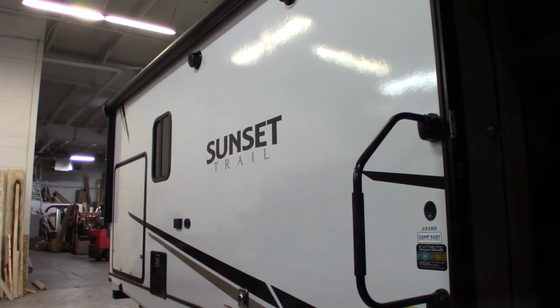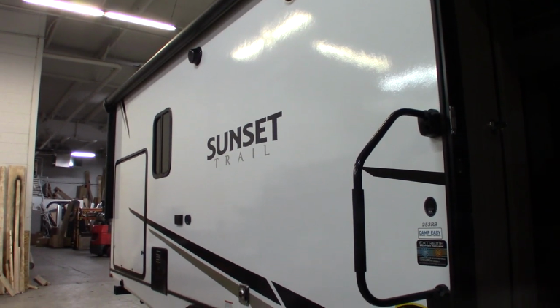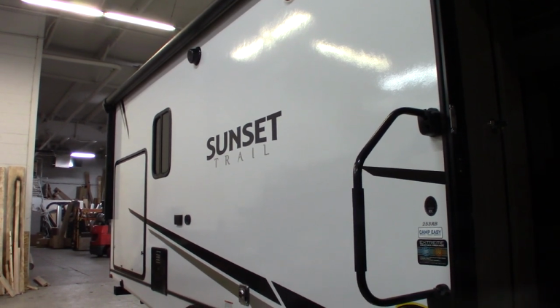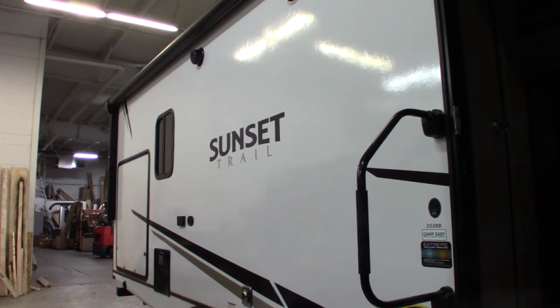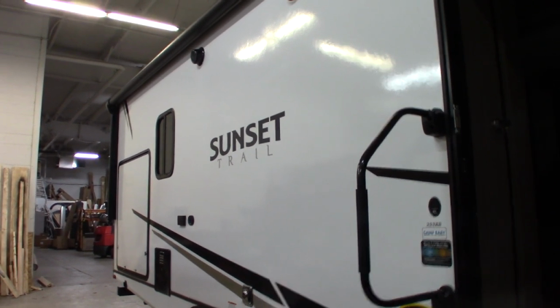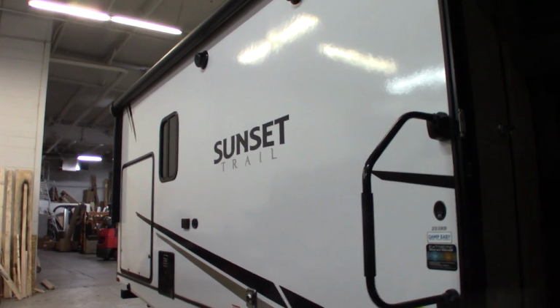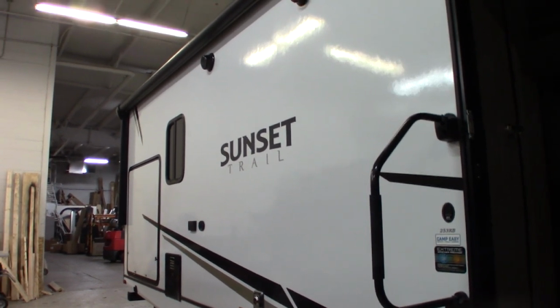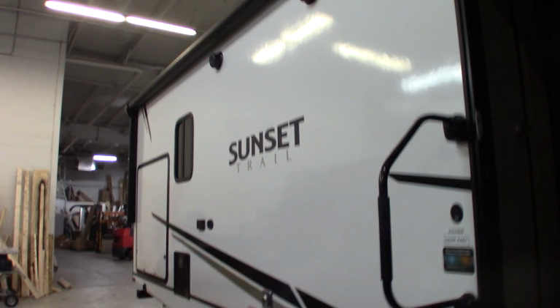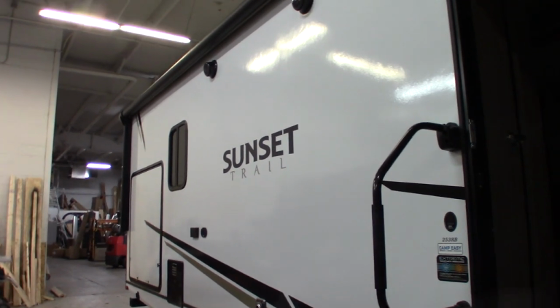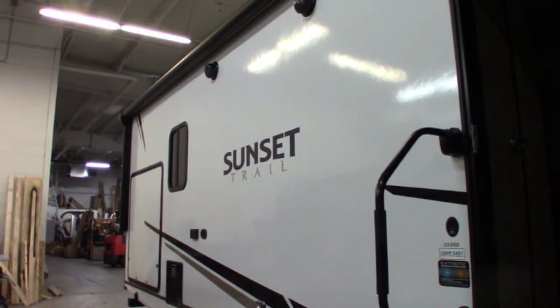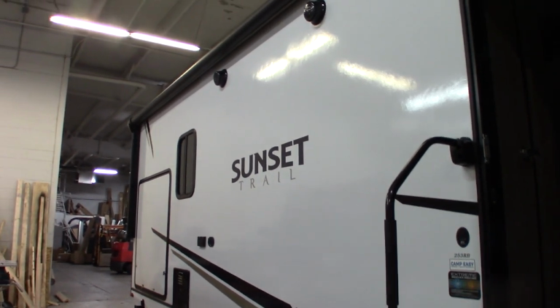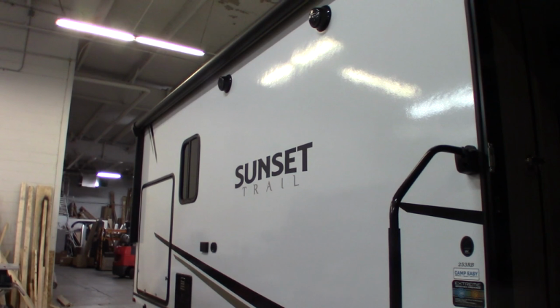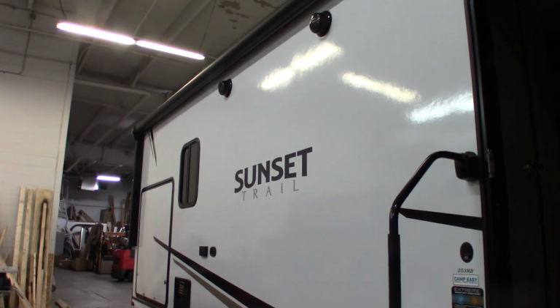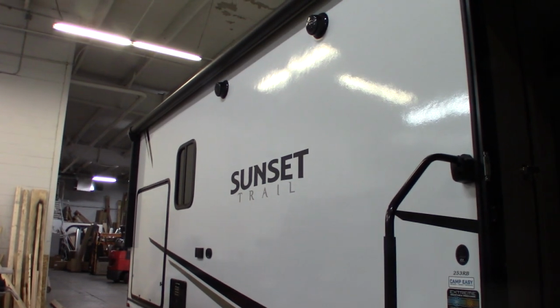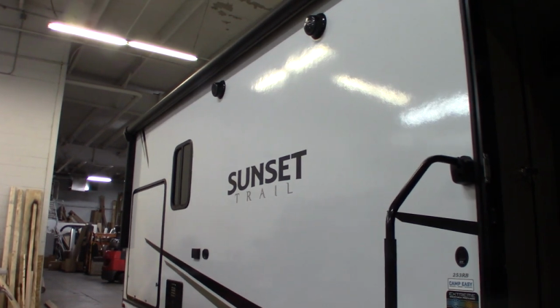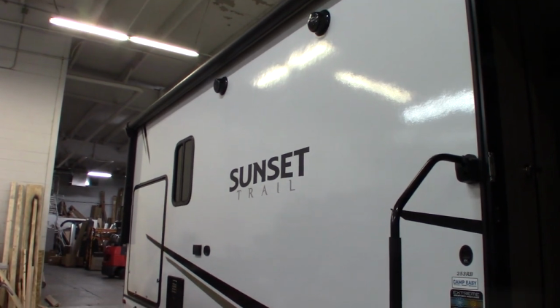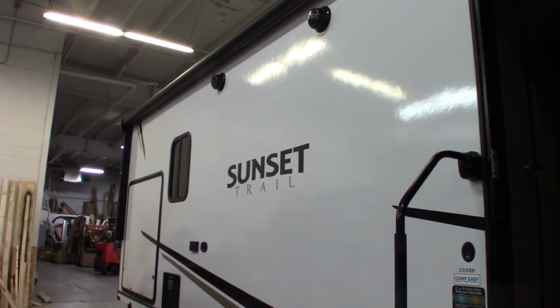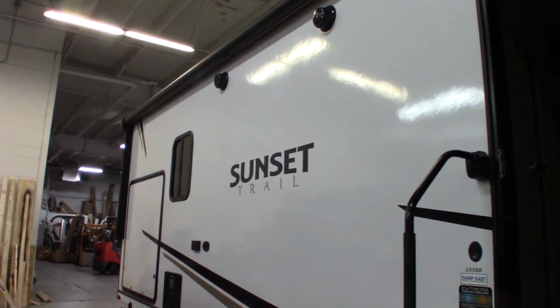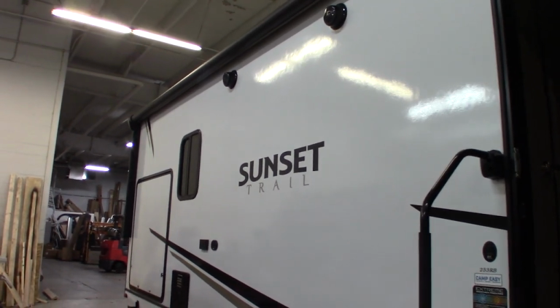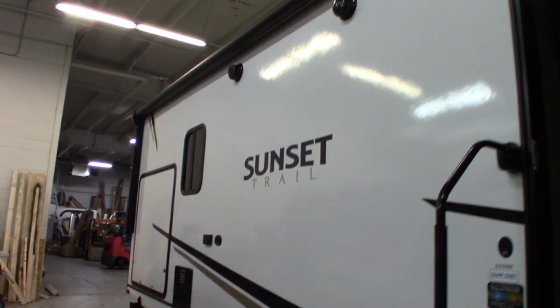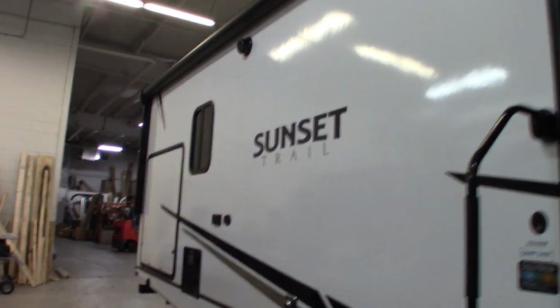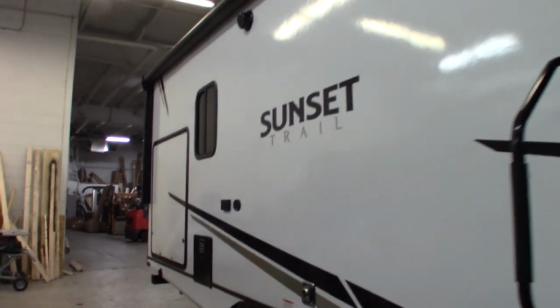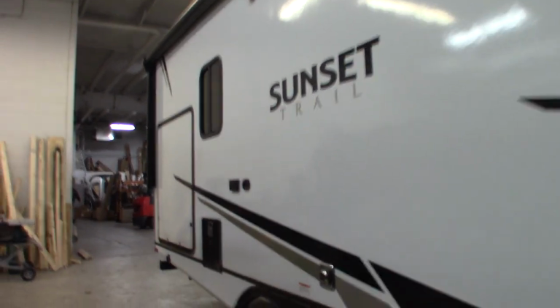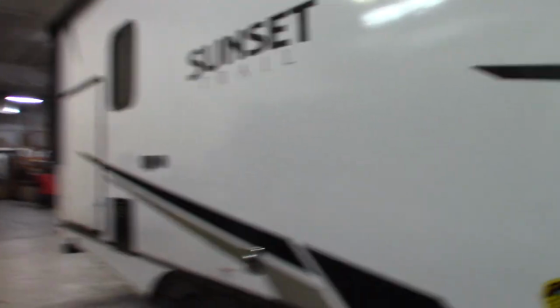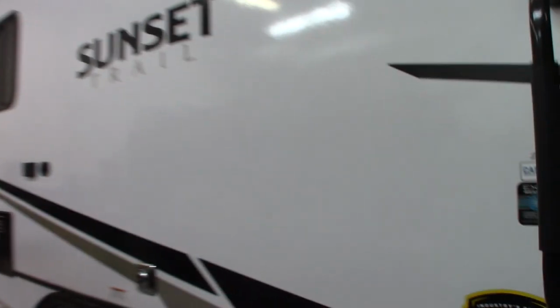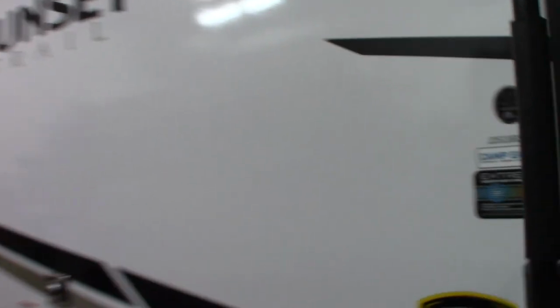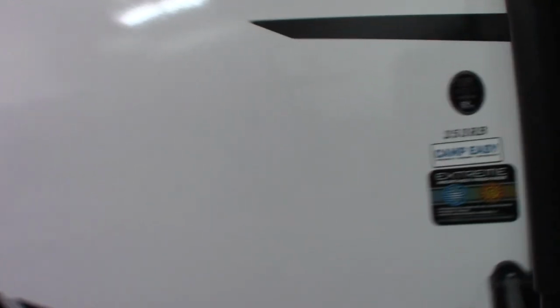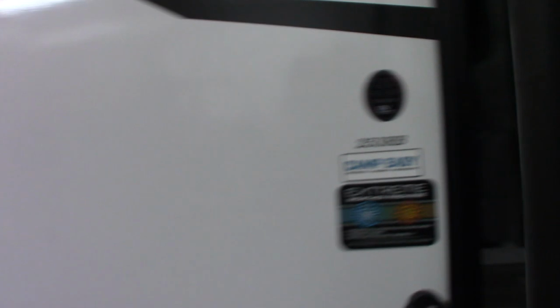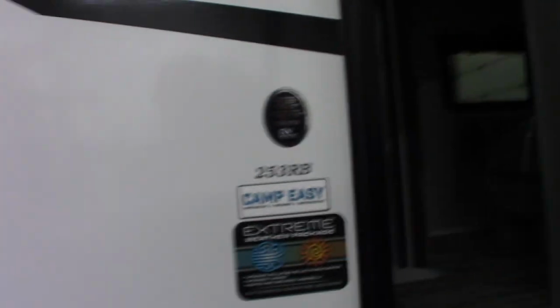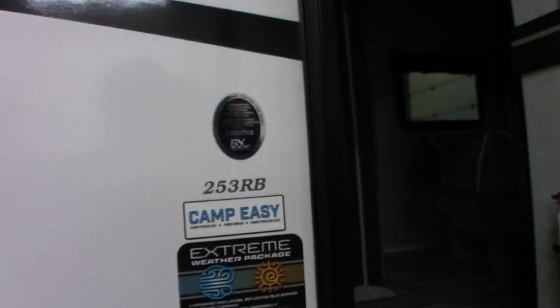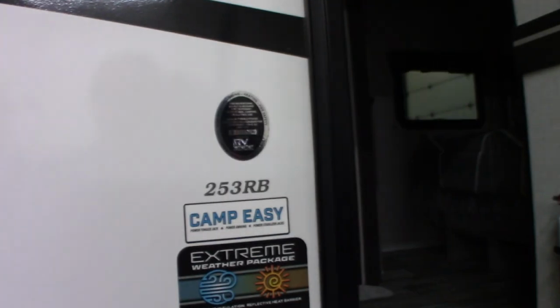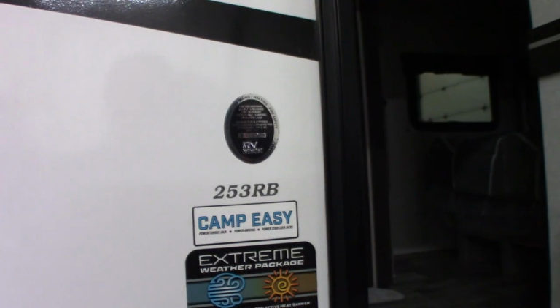This is Carl at National RV Detroit. I'm going to walk you through this 2023 Sunset Trail model number 253RB.